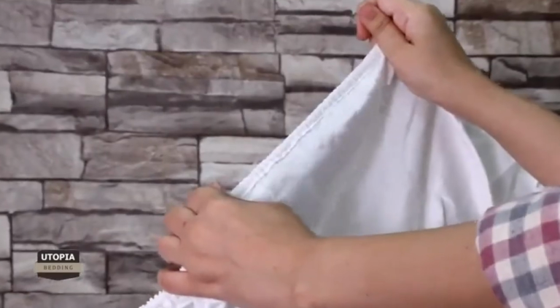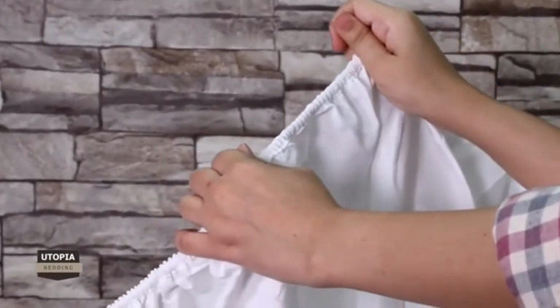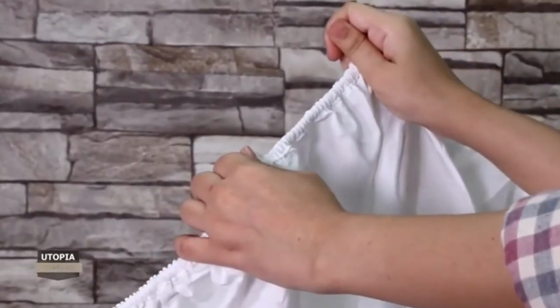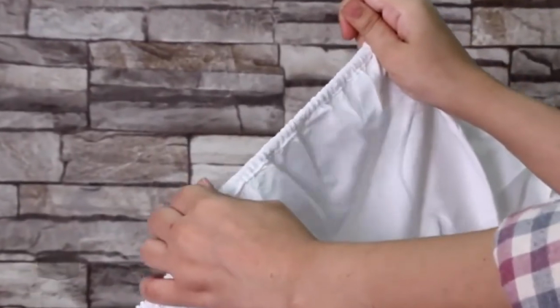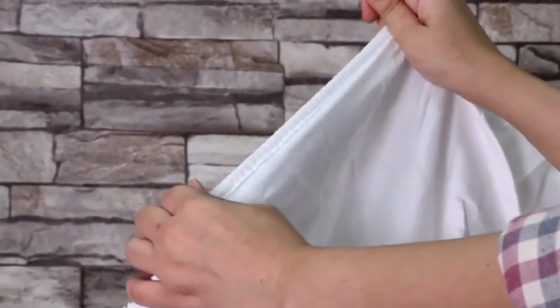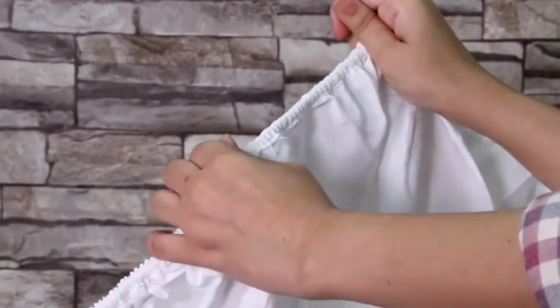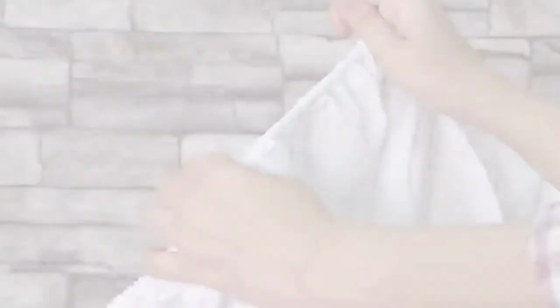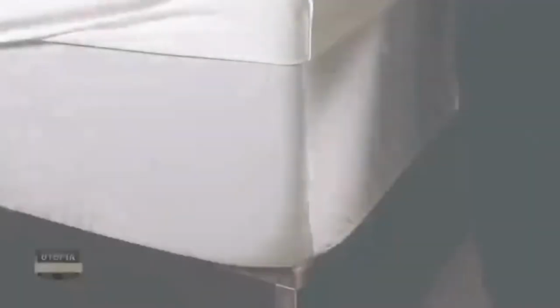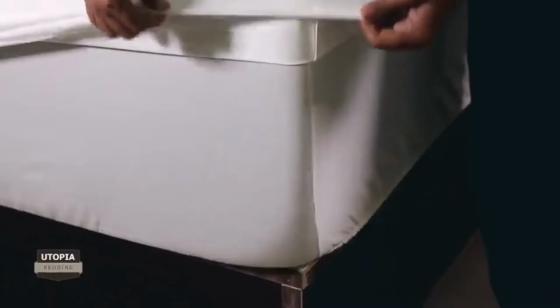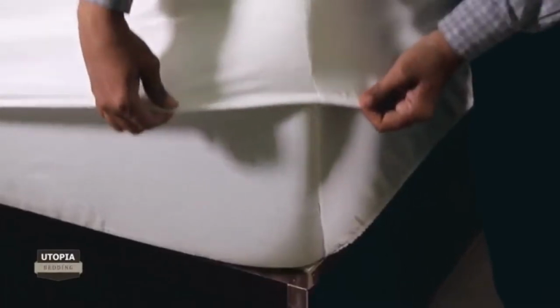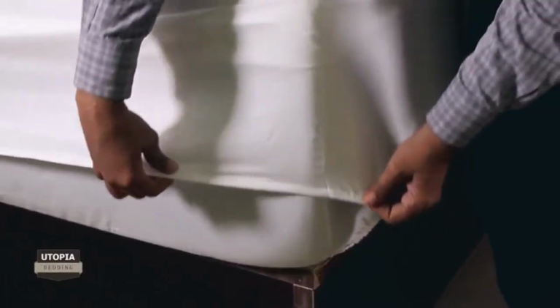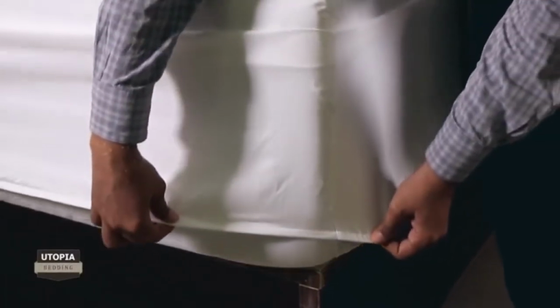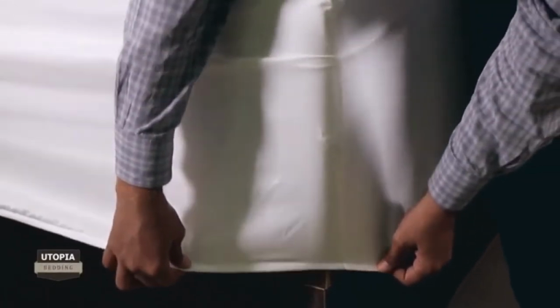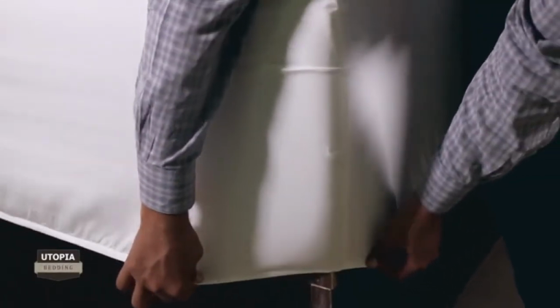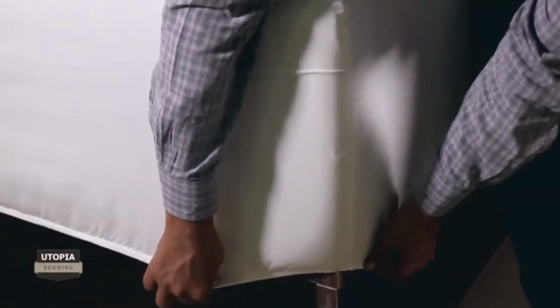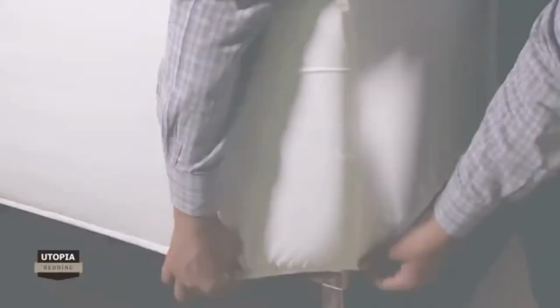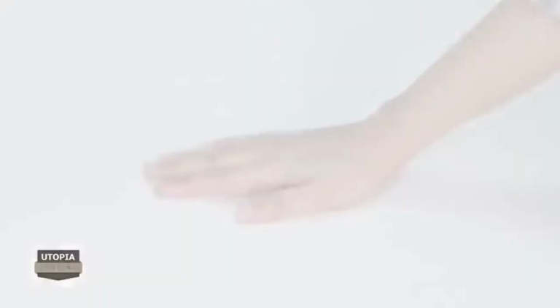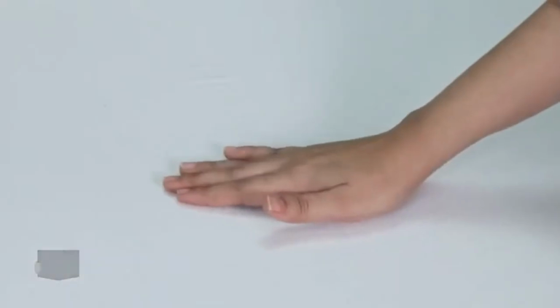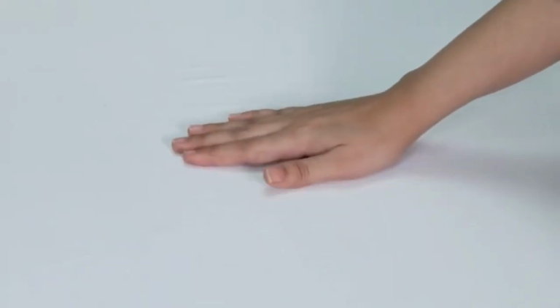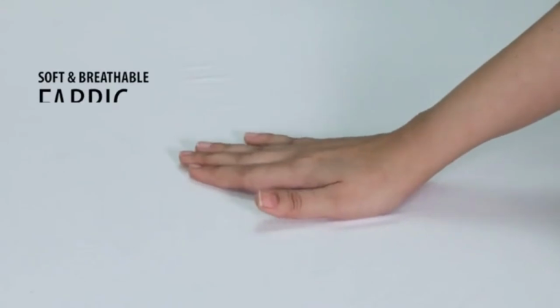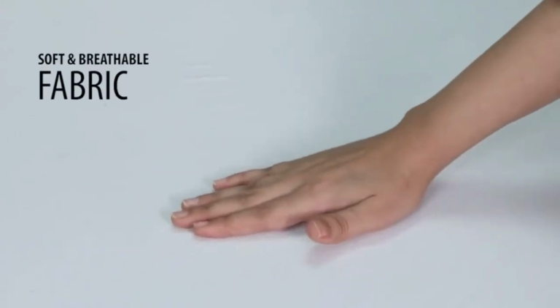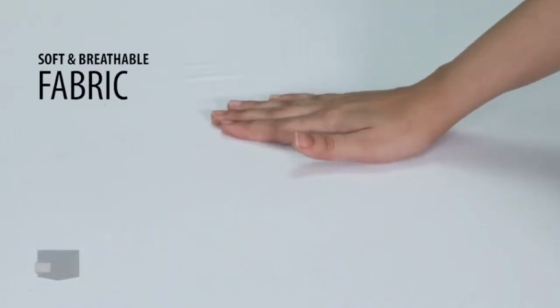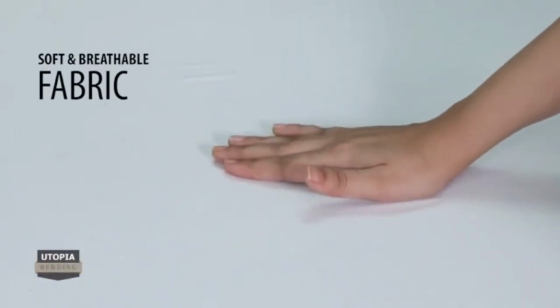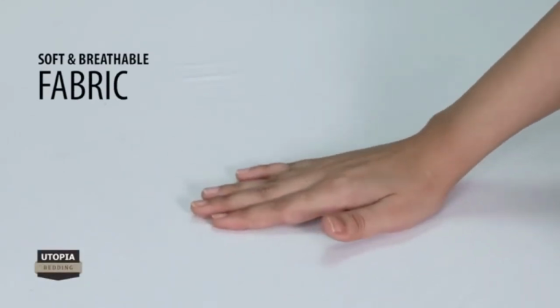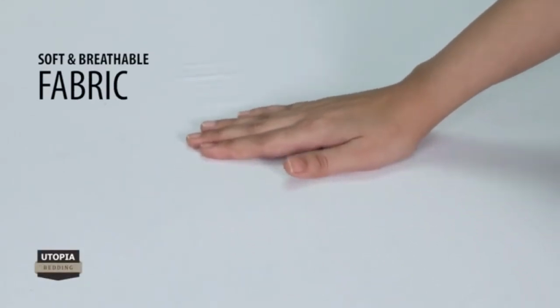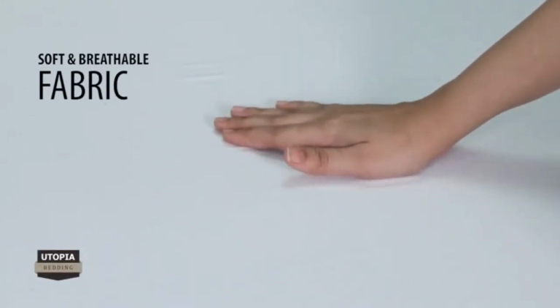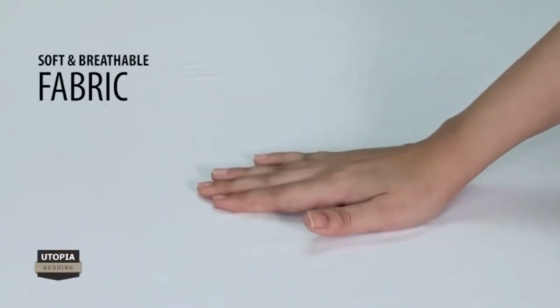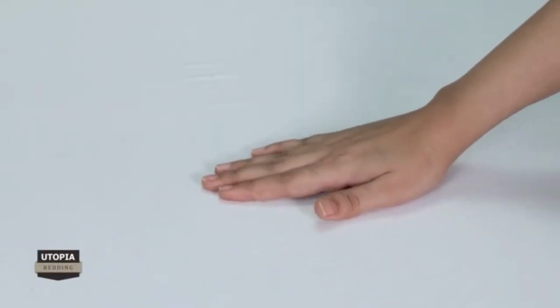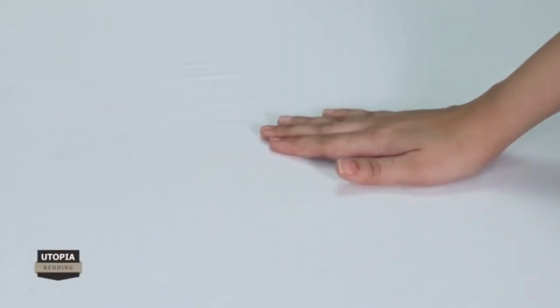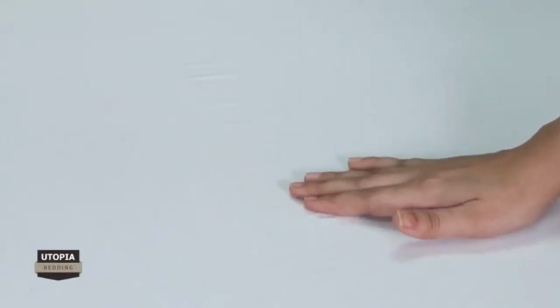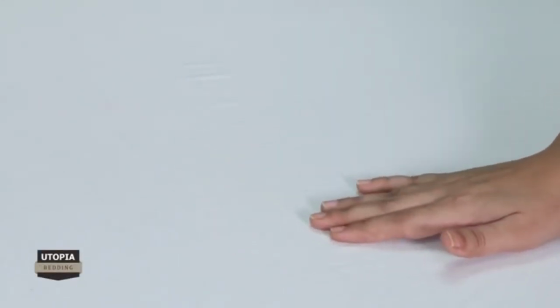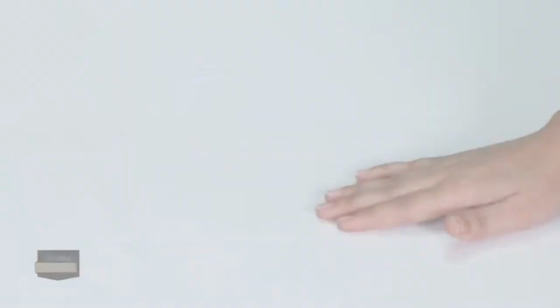Featuring elastic grip on the borders, this fitted sheet is easier to stretch and fit the base of the mattress. This fitted sheet creates a new standard in softness and breathability, and the tight weave of microfiber makes it highly stain resistant.